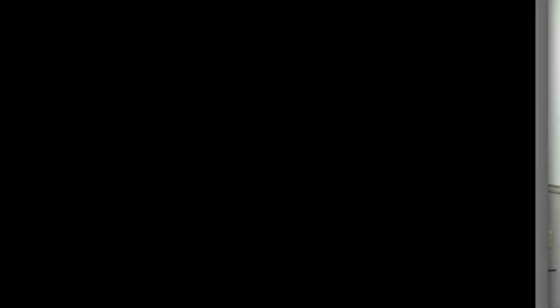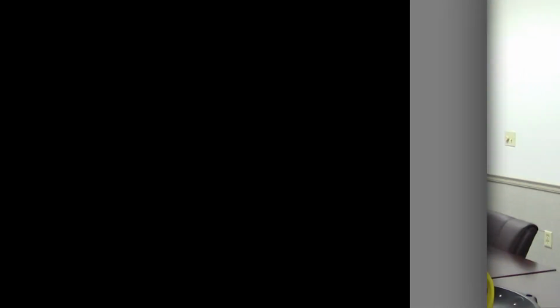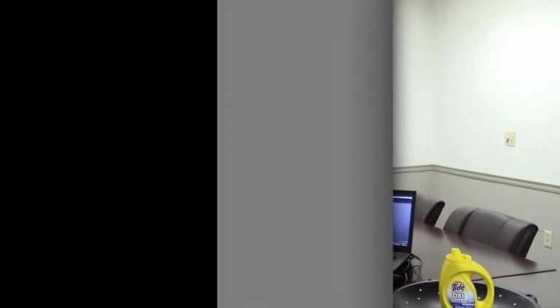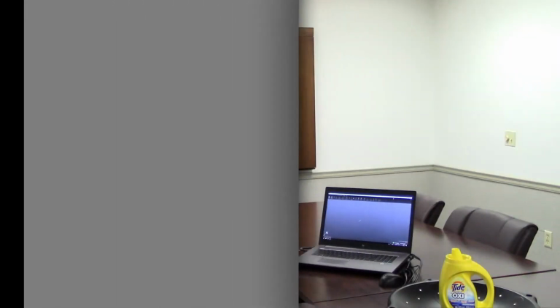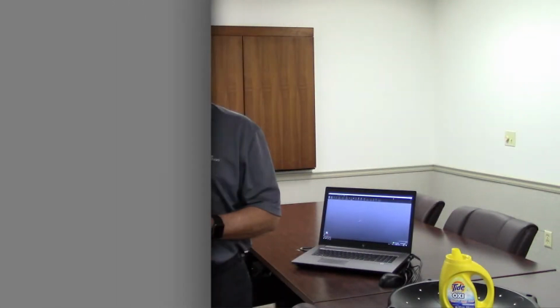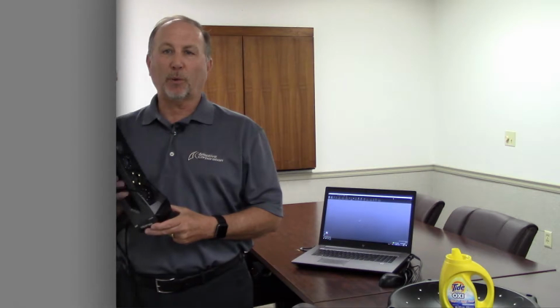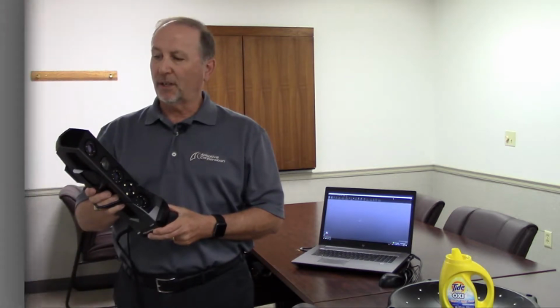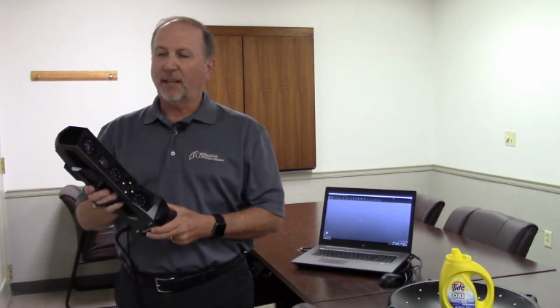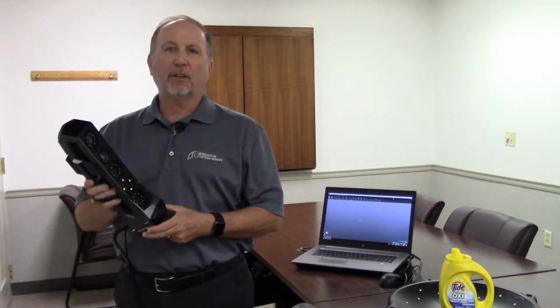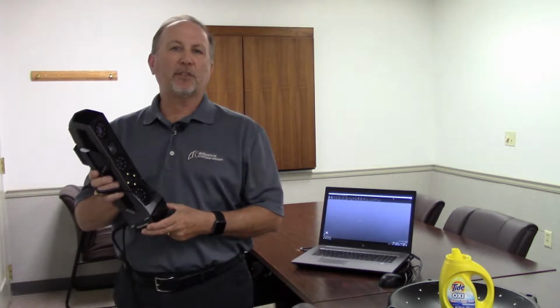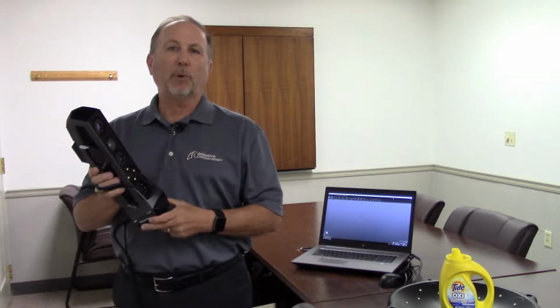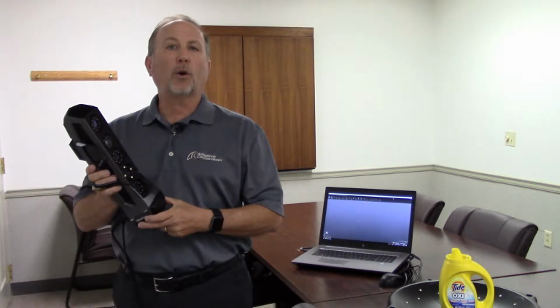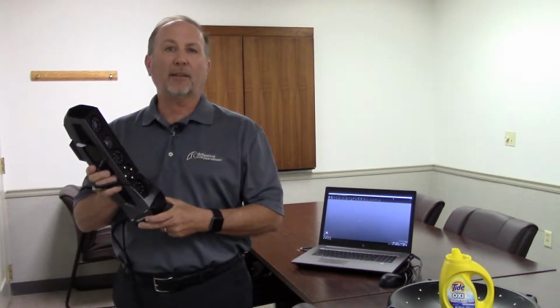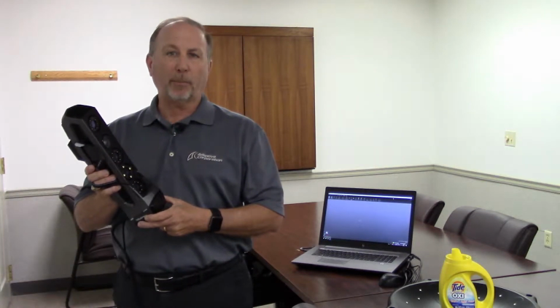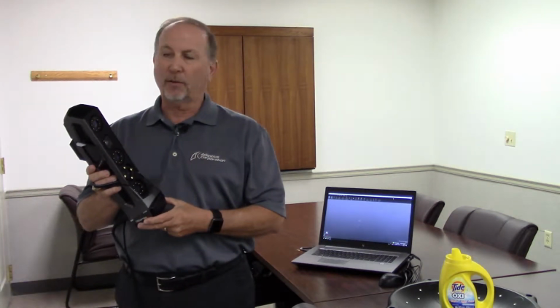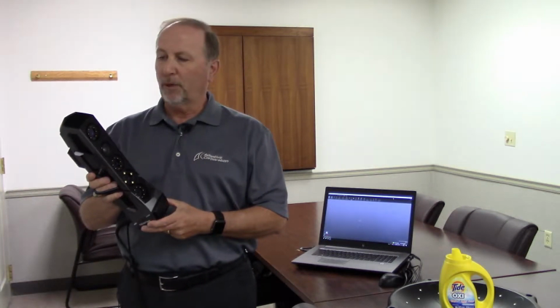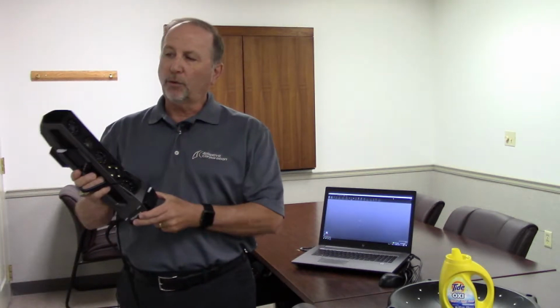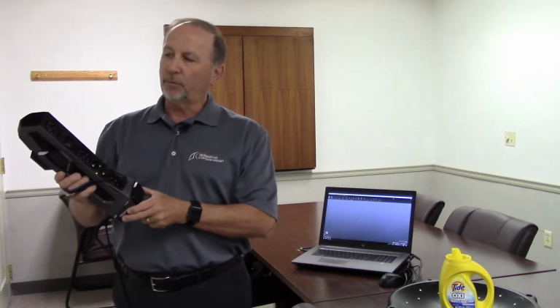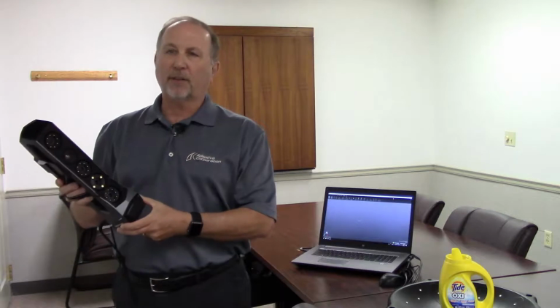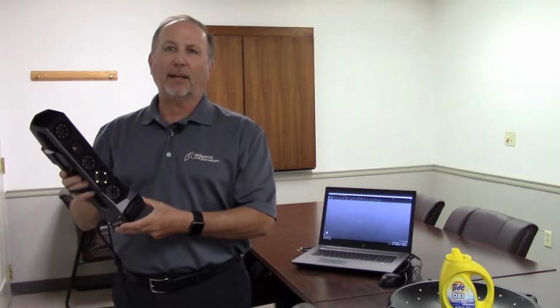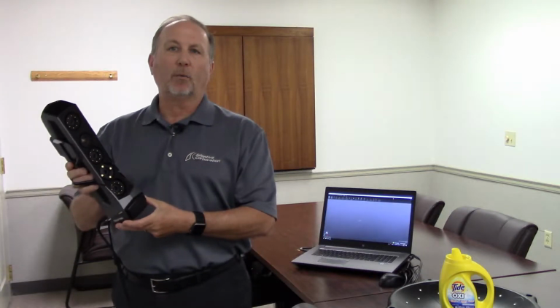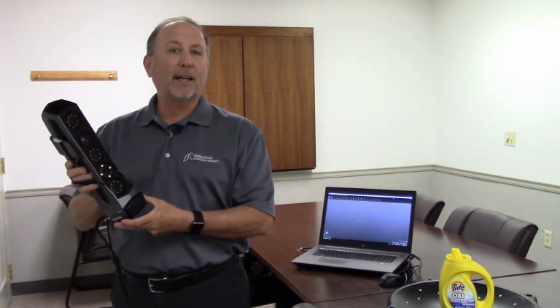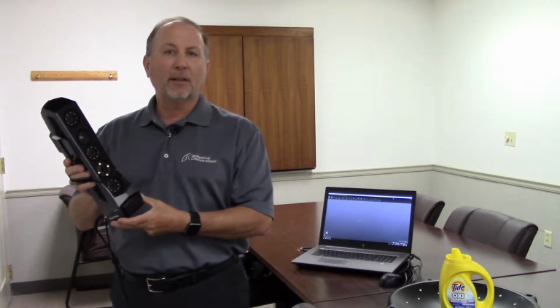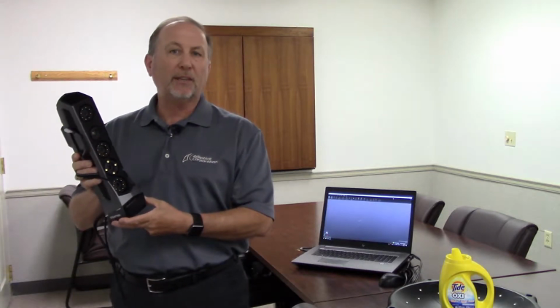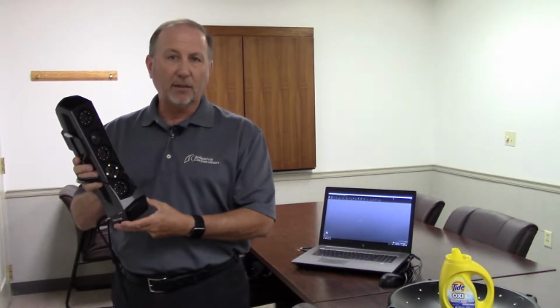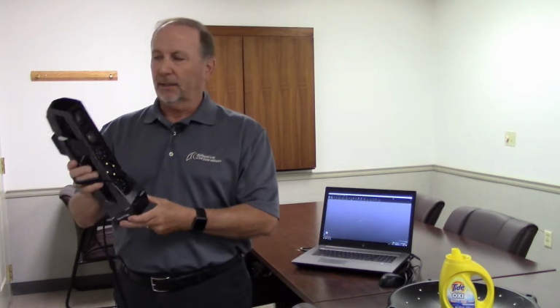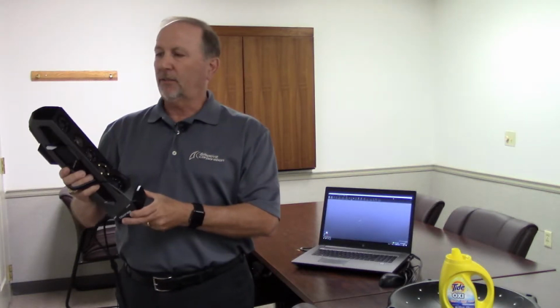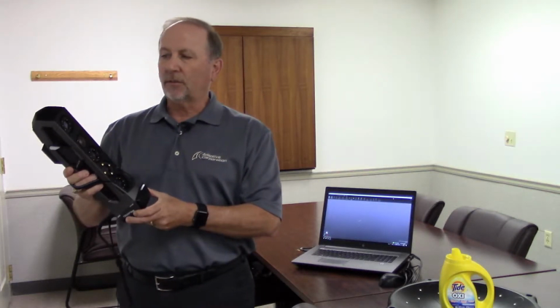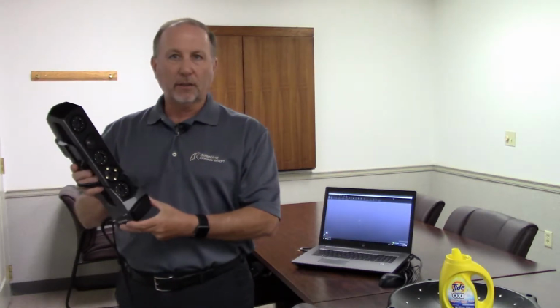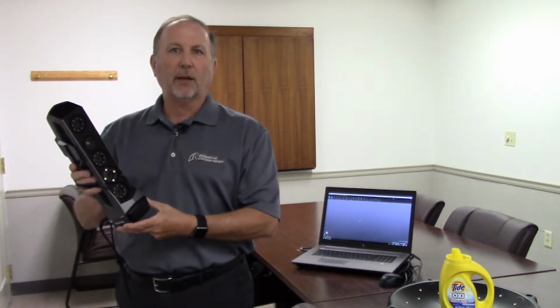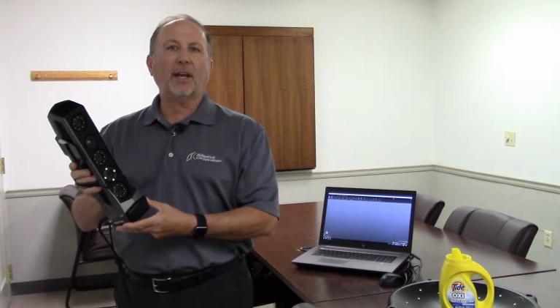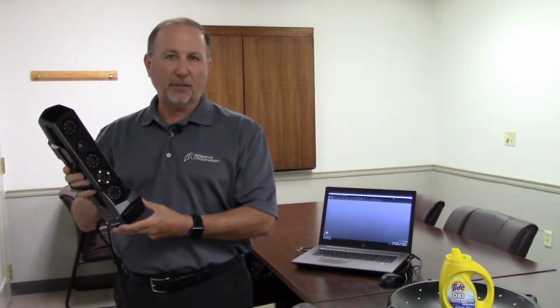Hi, my name is Frank Thomas. I'm with Adaptive Corporation. Today we're here to feature the brand new GoScan Spark by Creaform. The GoScan Spark is a white light 3D scanner. It scans color and it also scans texture.